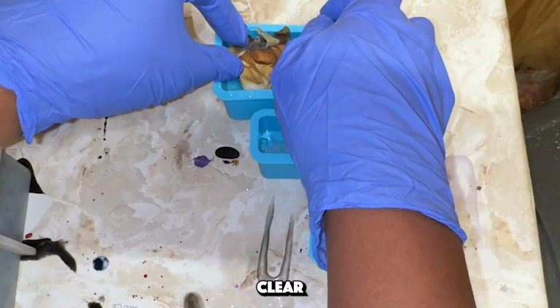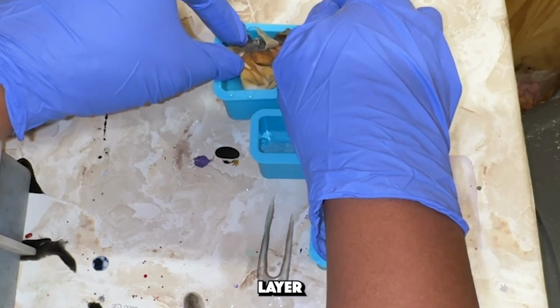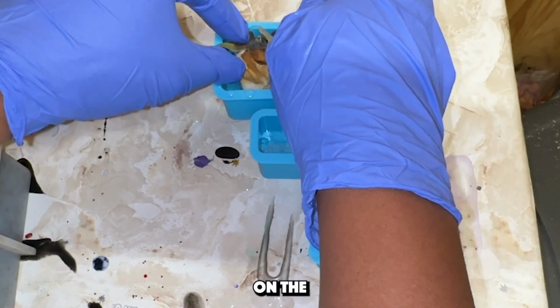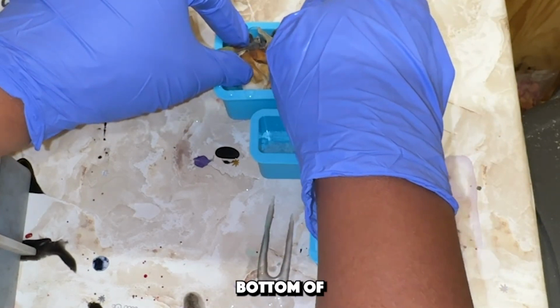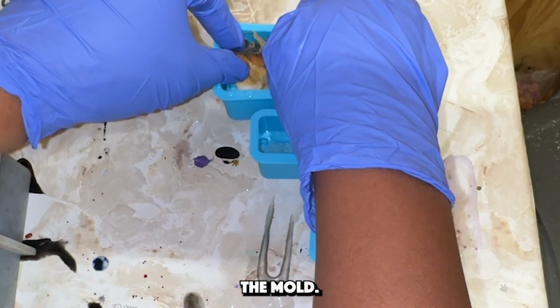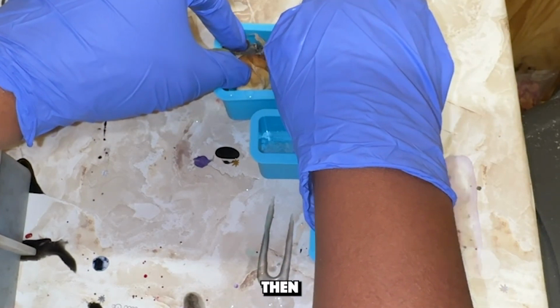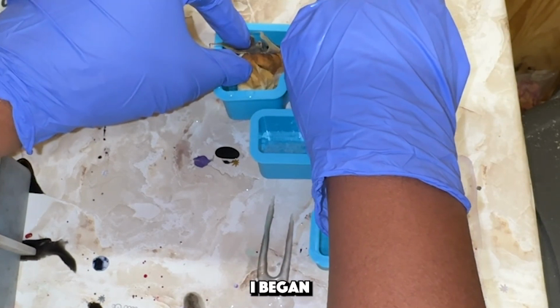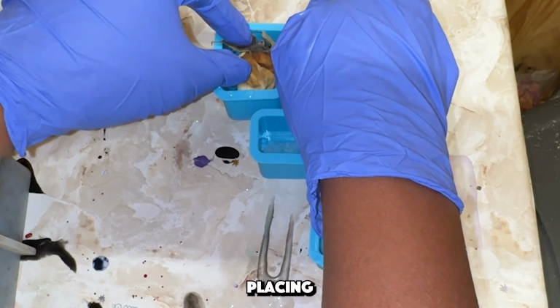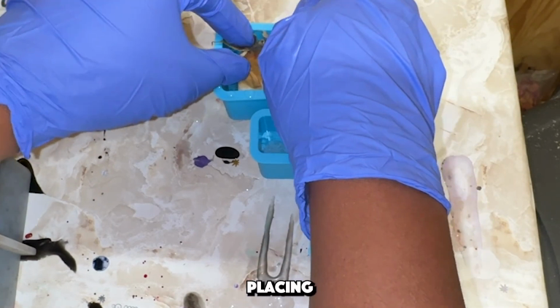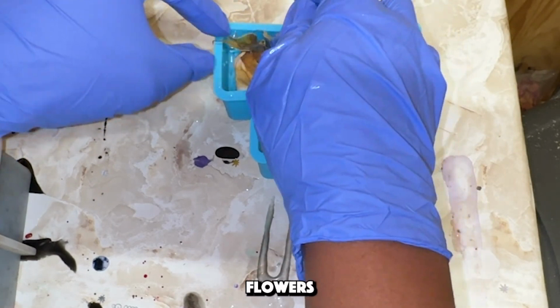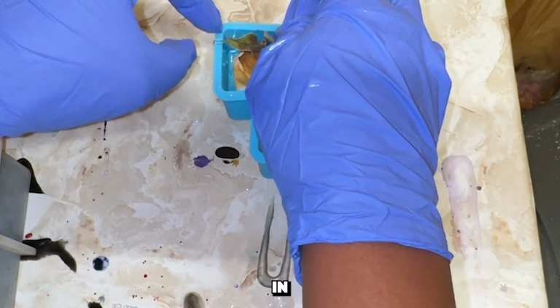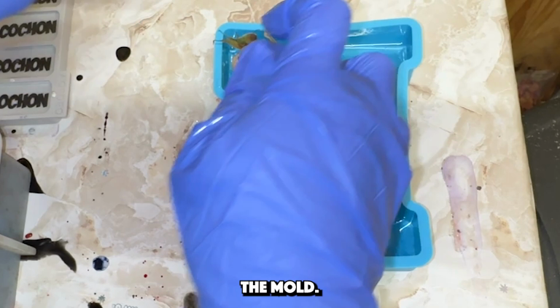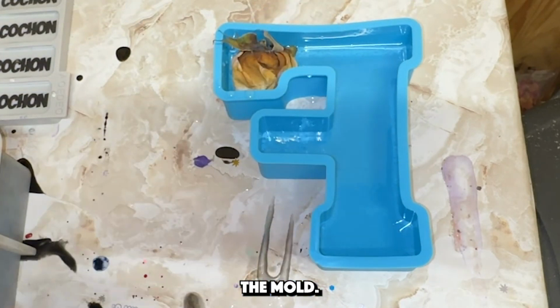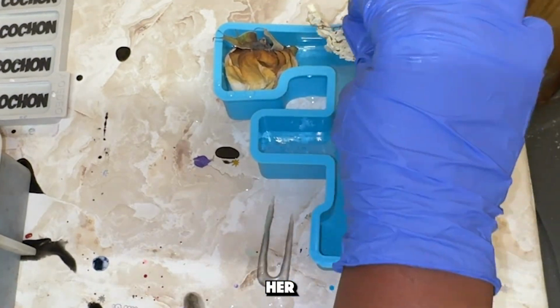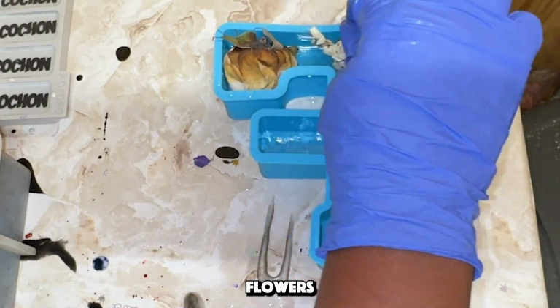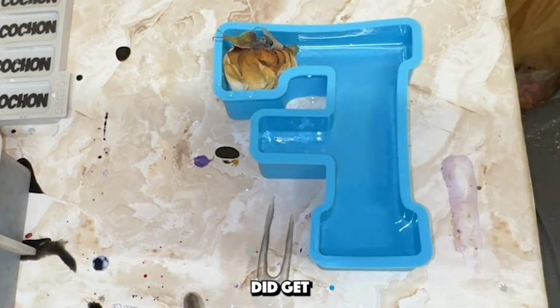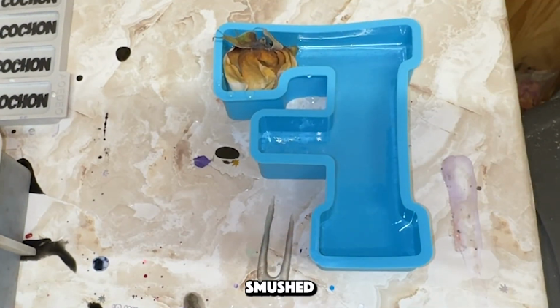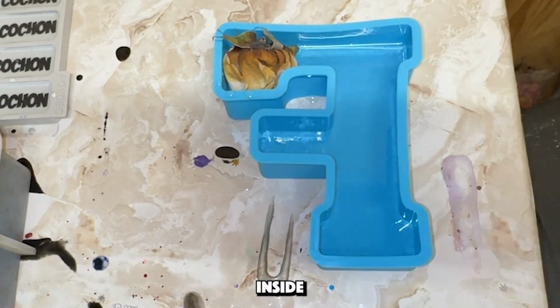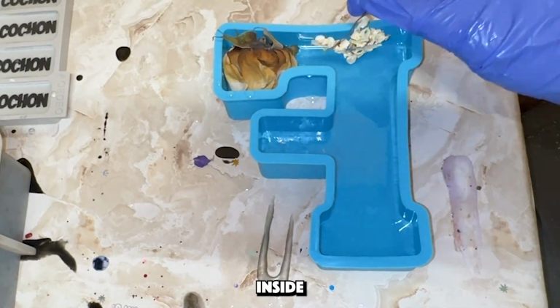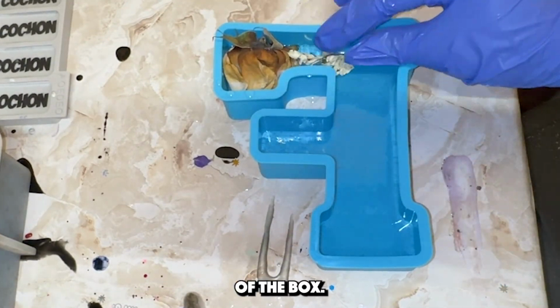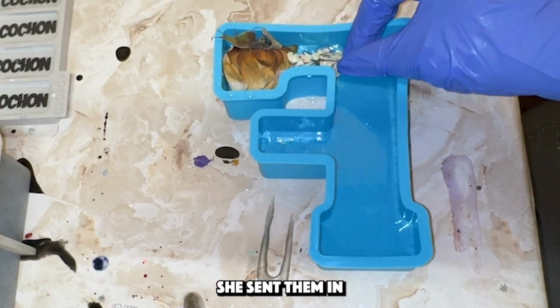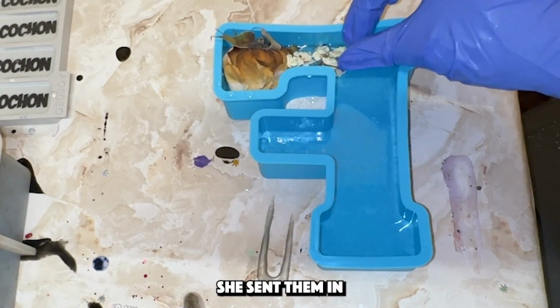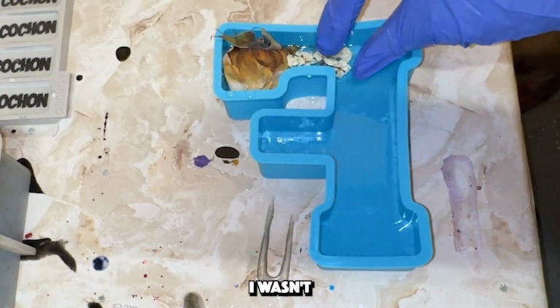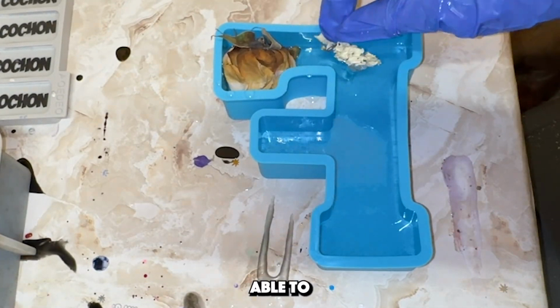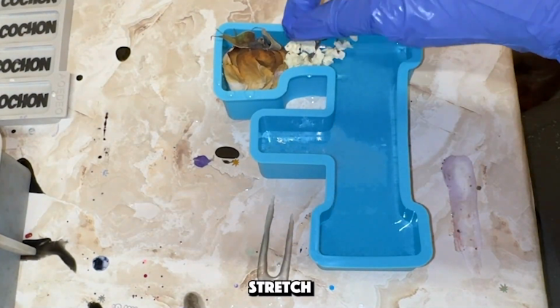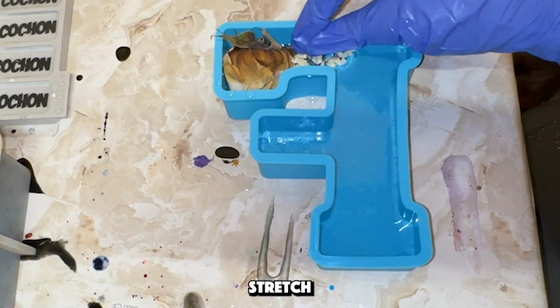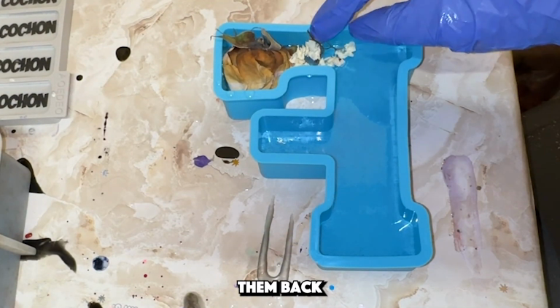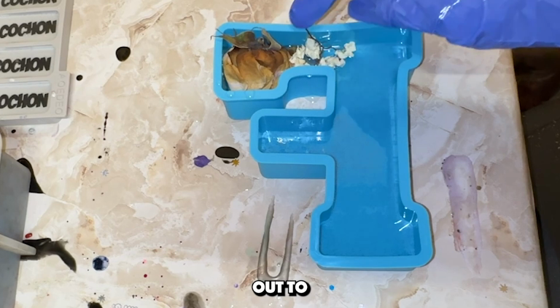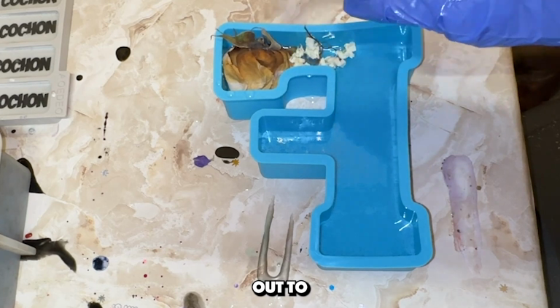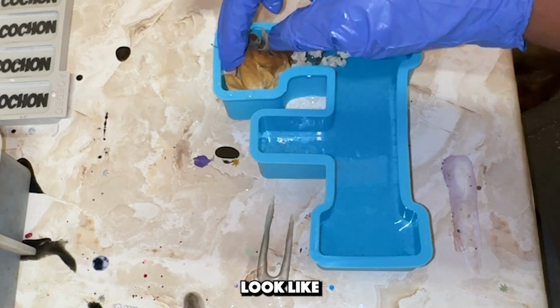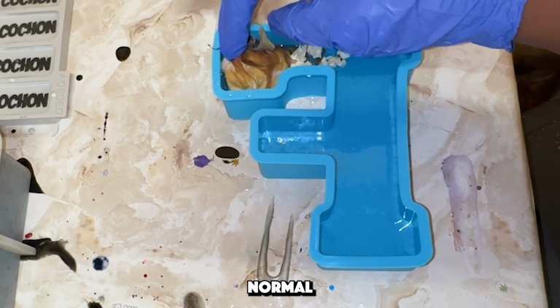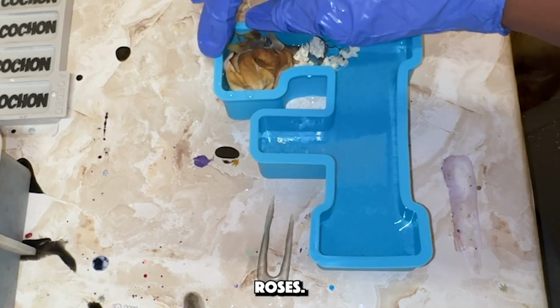I started with a clear layer on the bottom of the mold, then began placing her flowers in the mold. Her flowers did get smushed inside of the box she sent them in, so I wasn't able to stretch them back out to look like normal roses.